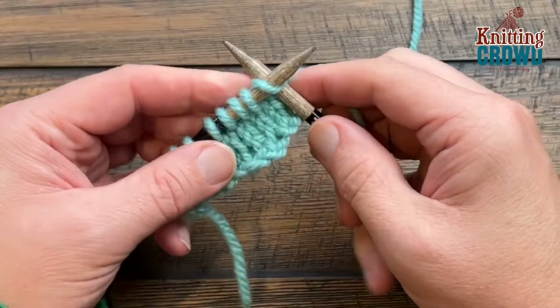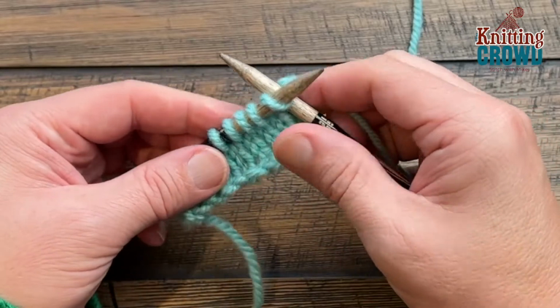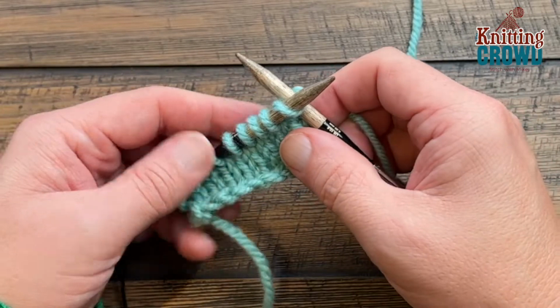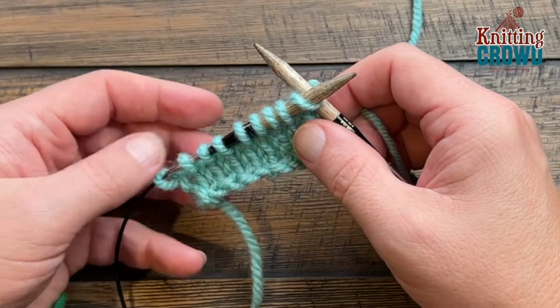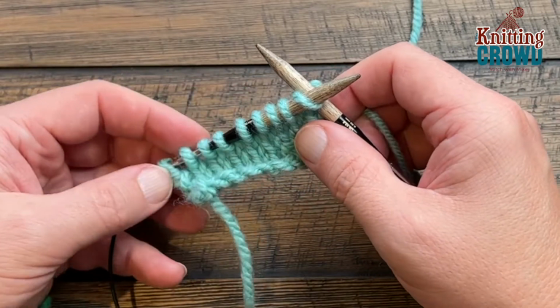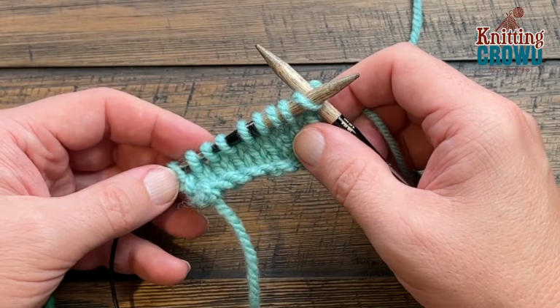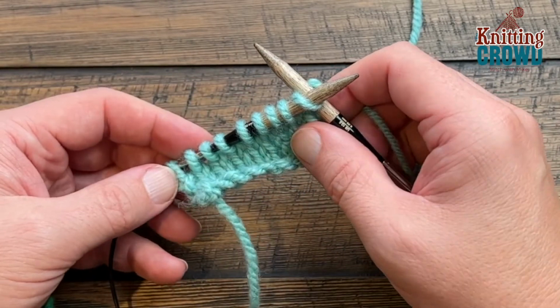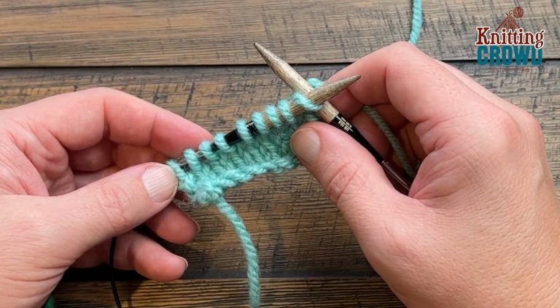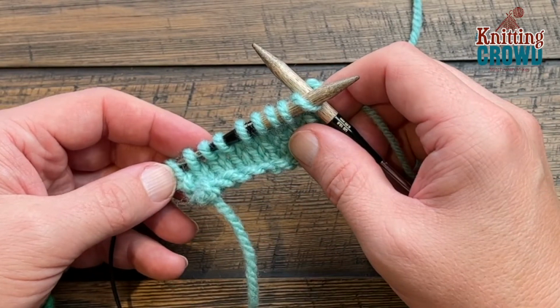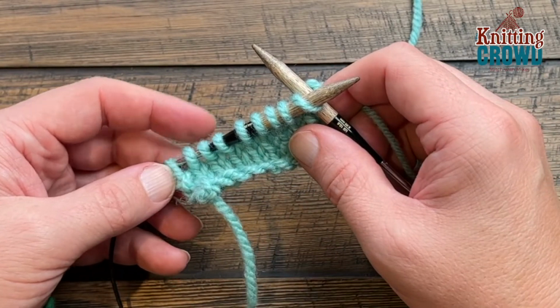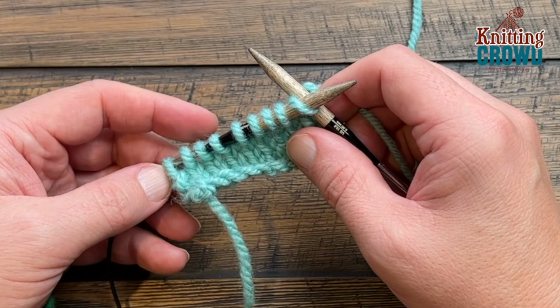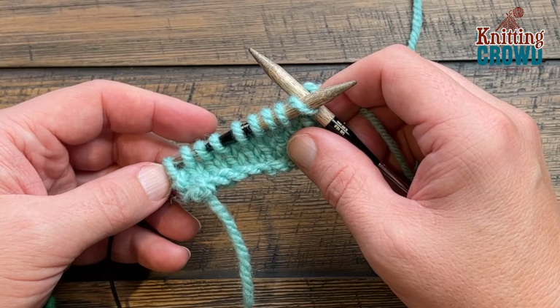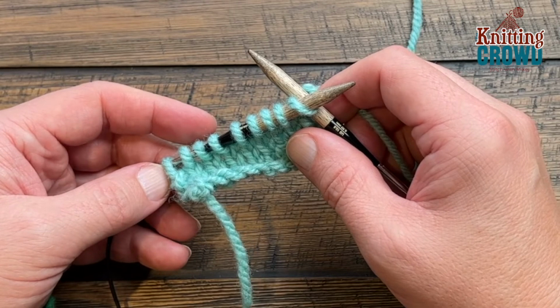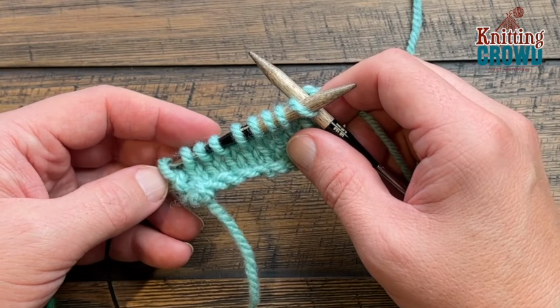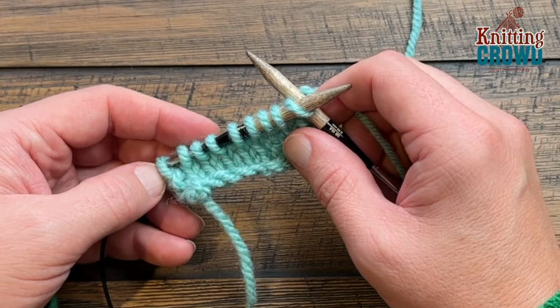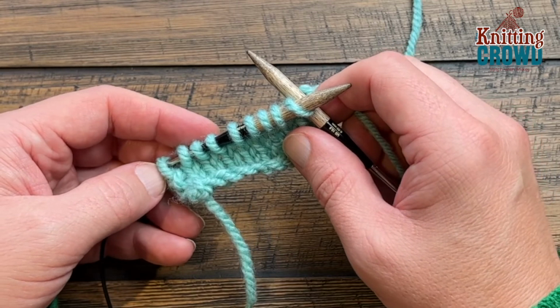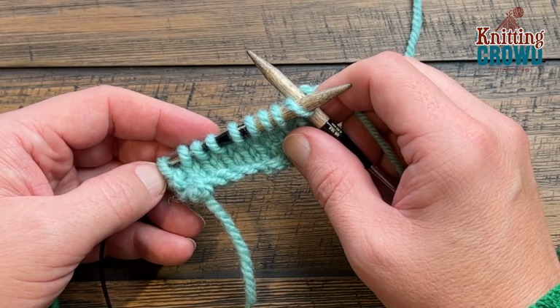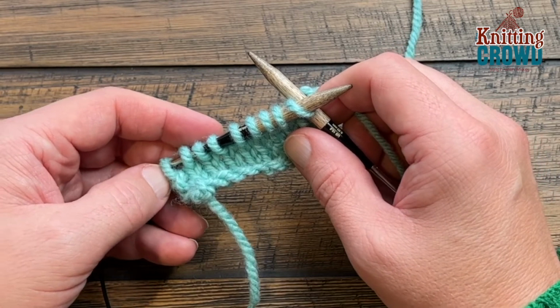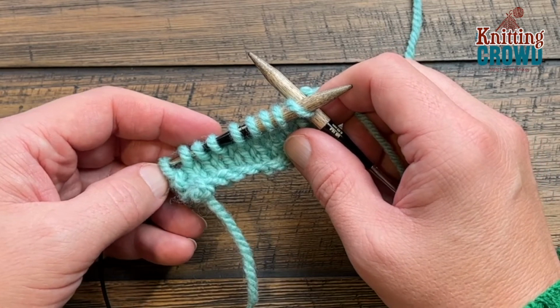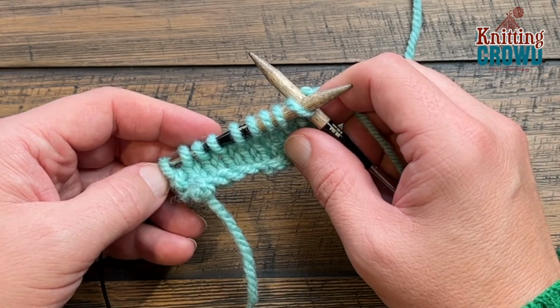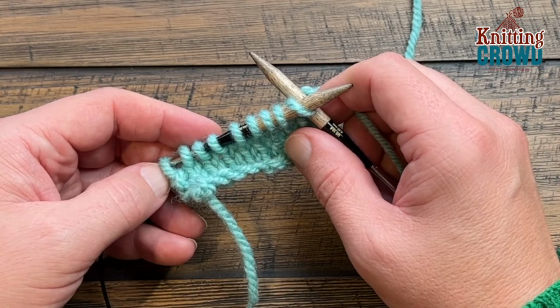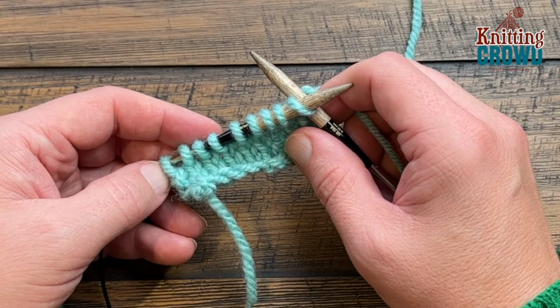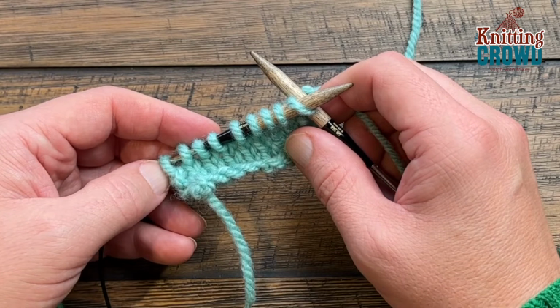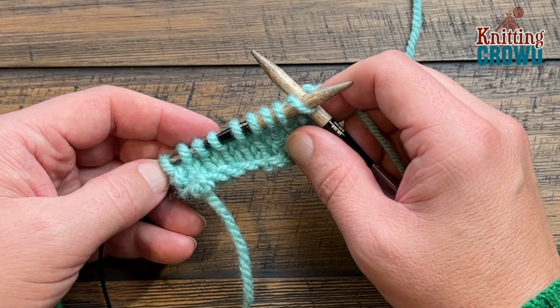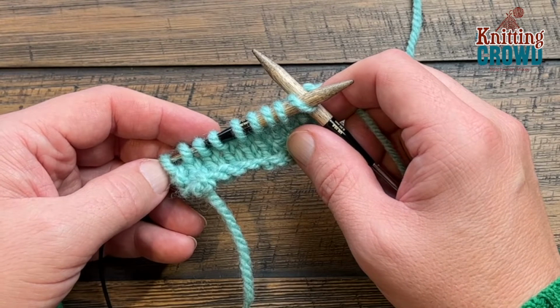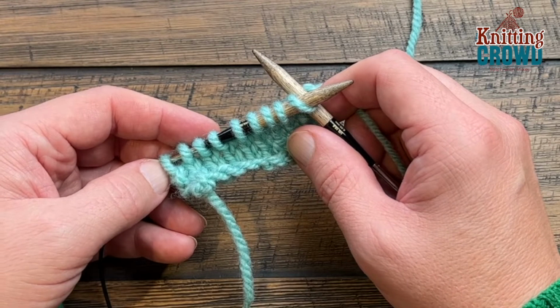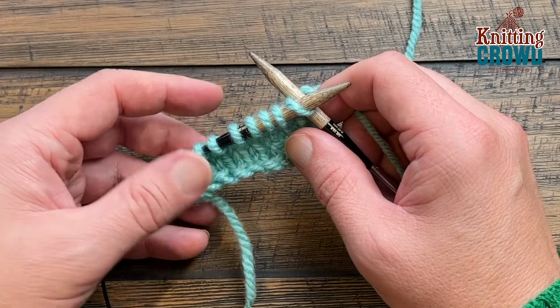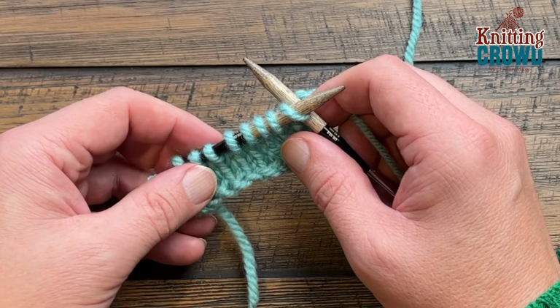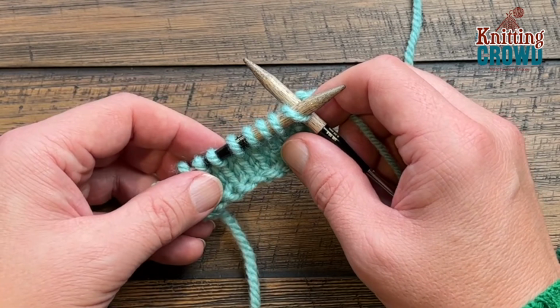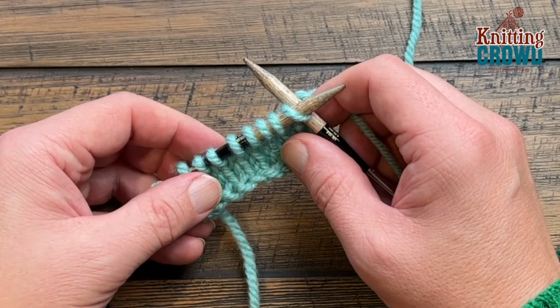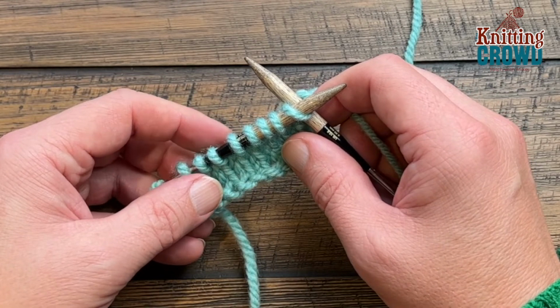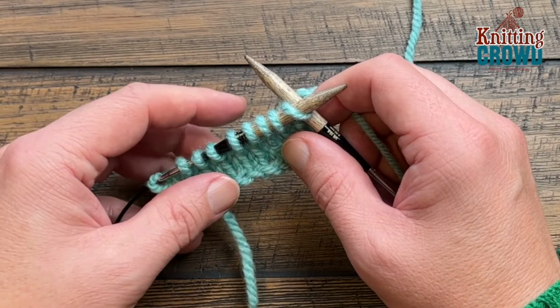Welcome back to The Knitting Crowd. I'm your host Mikey. Today I'm gonna show you how to do a popcorn stitch using five stitches in order to make it happen. I will tell you right up front that if you're too tight with this stitch it'll drive you nuts and you may emotionally hurt yourself. So you do wanna be relaxed when doing this stitch.